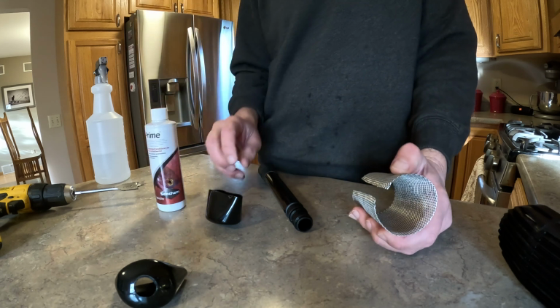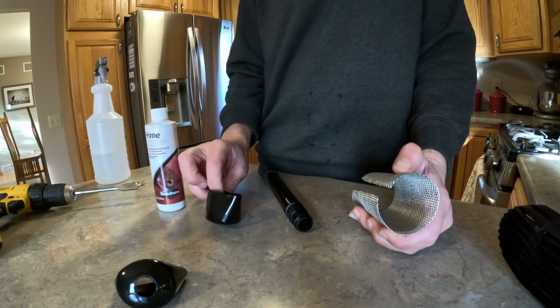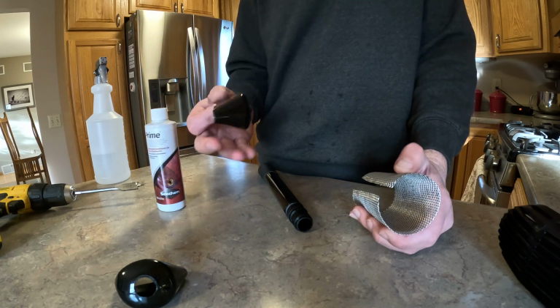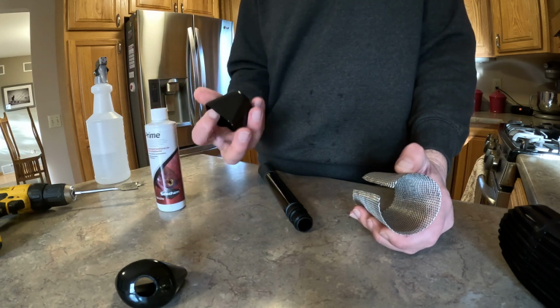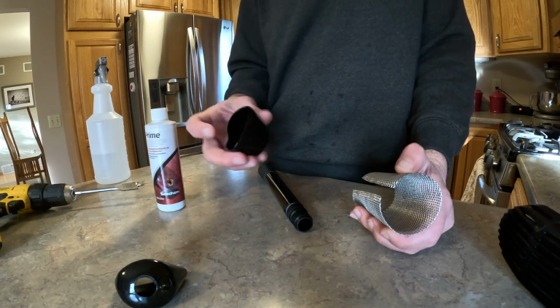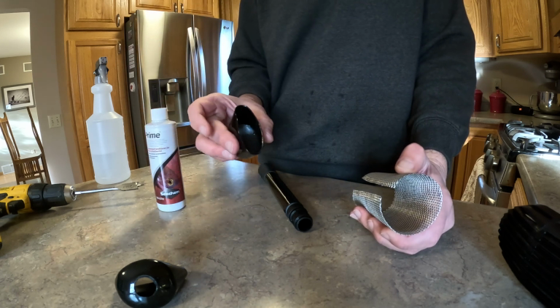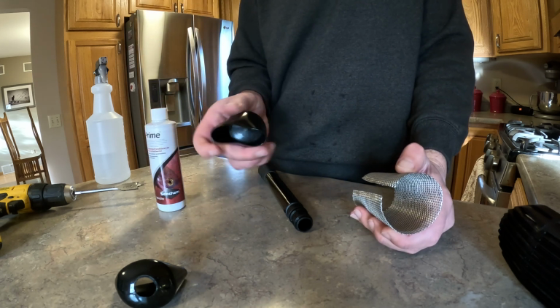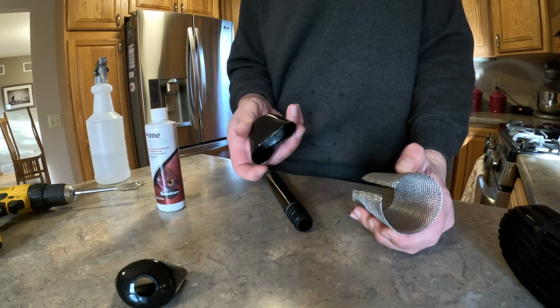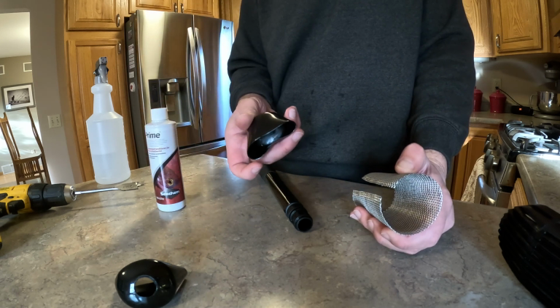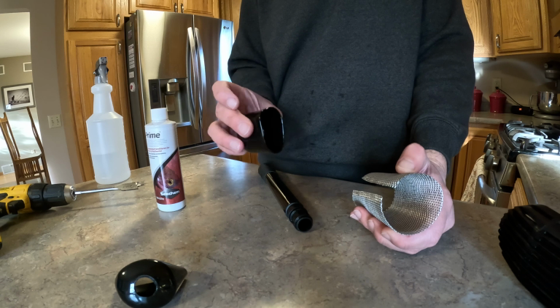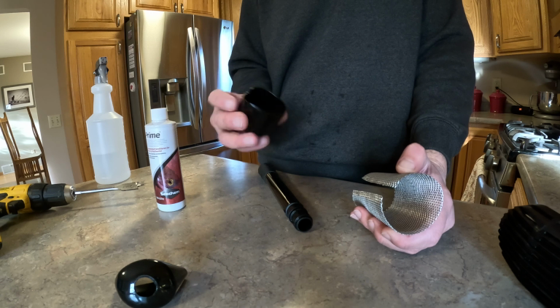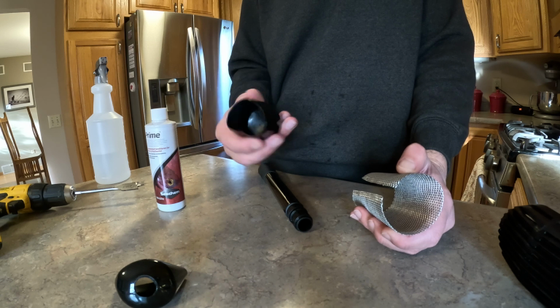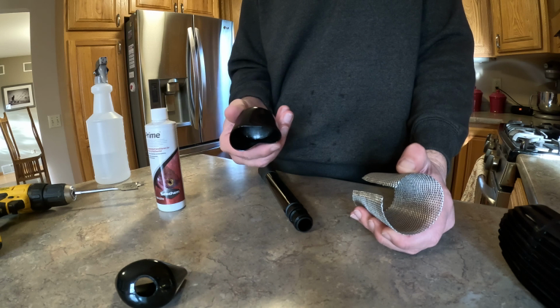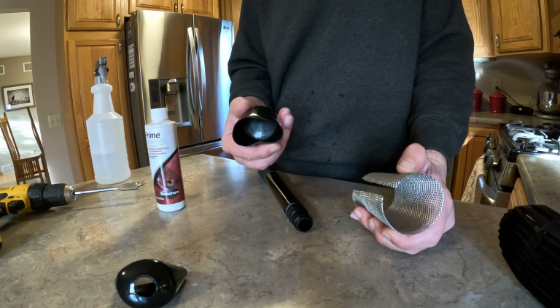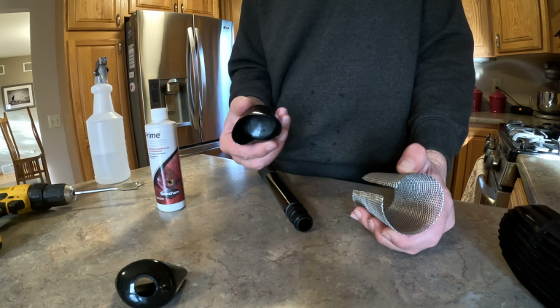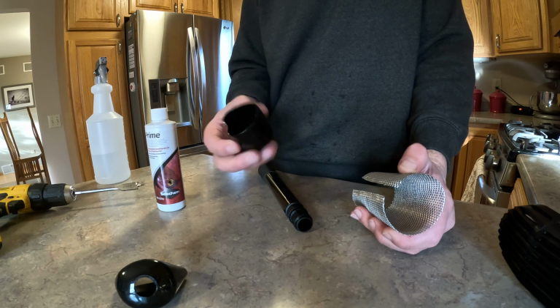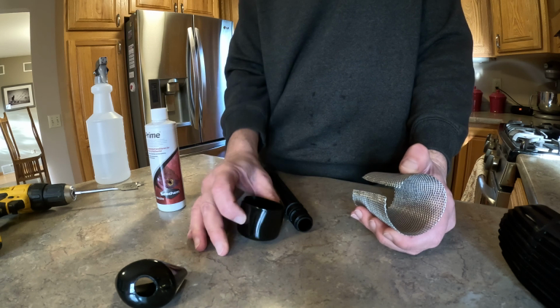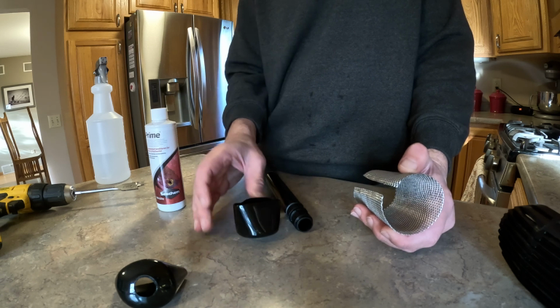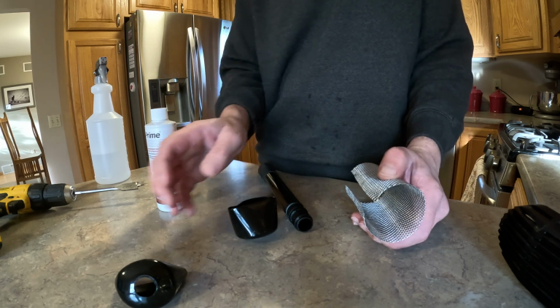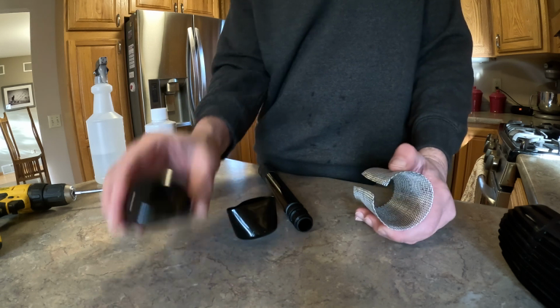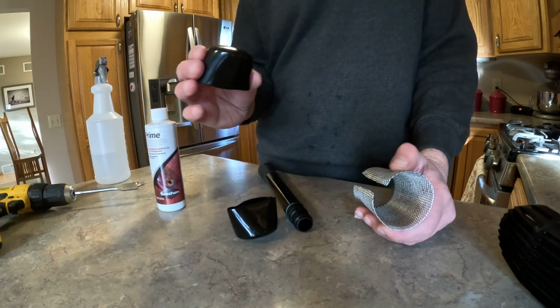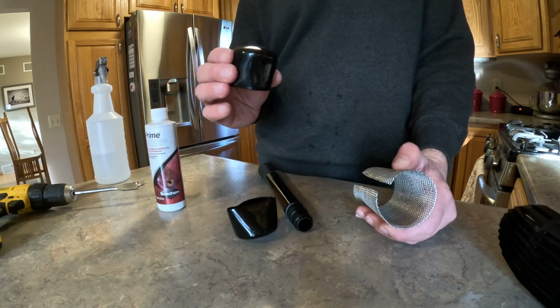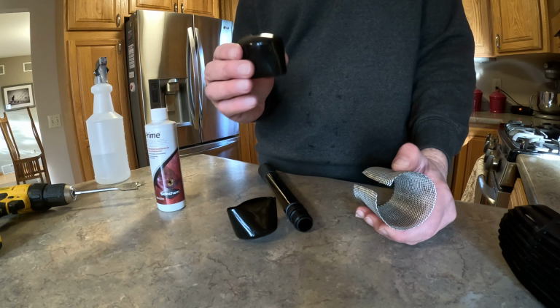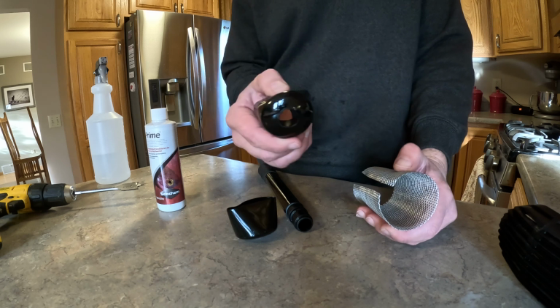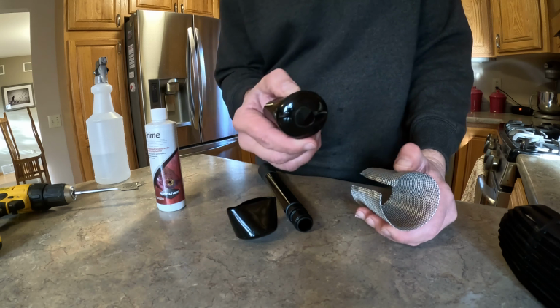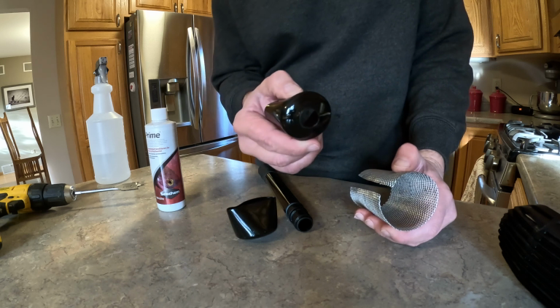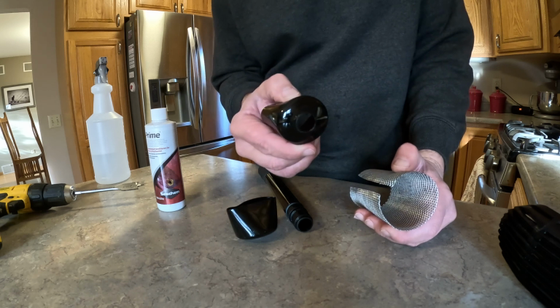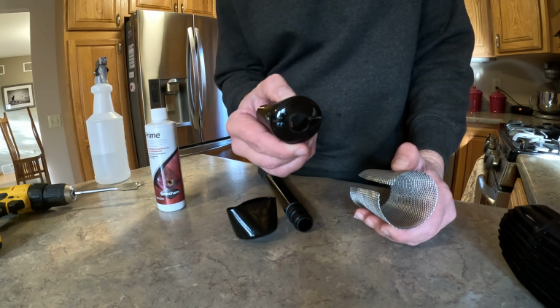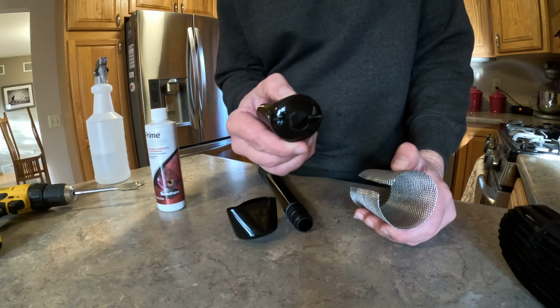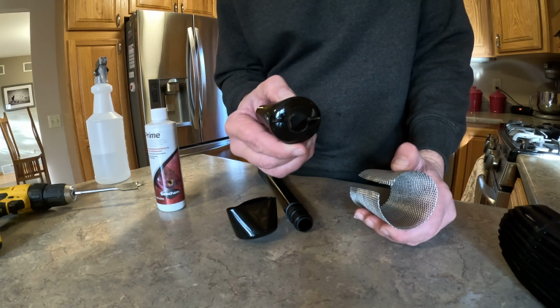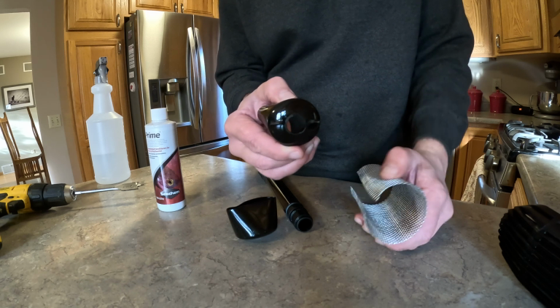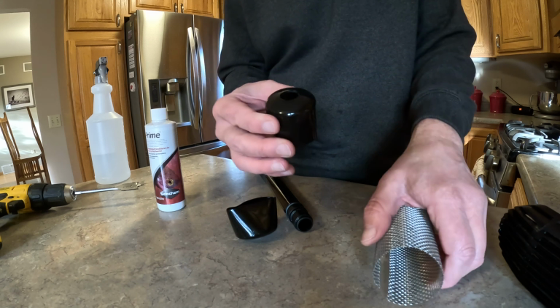You can get these rubber caps on Amazon, any size you want. These are 2 inch caps. I cut a 3 quarter inch hole in the bottom of that one.